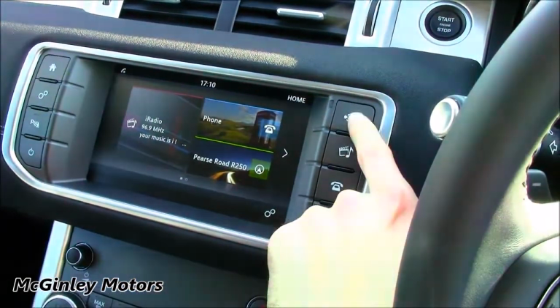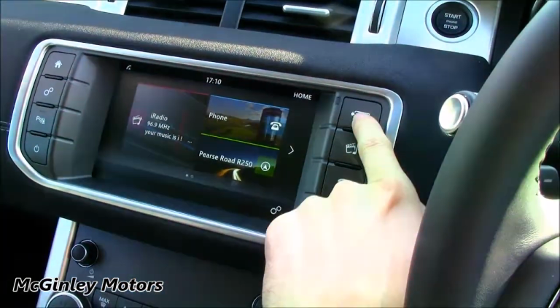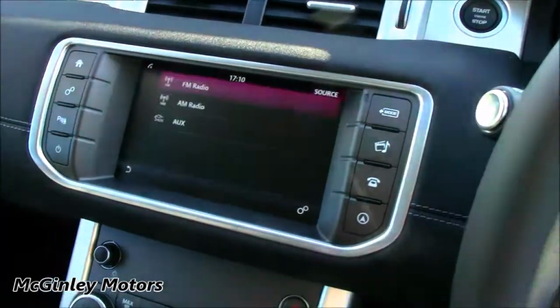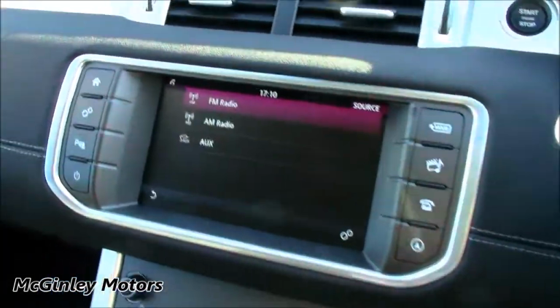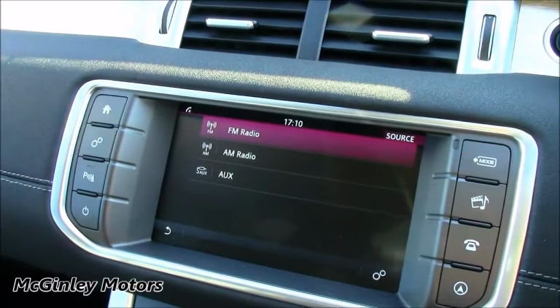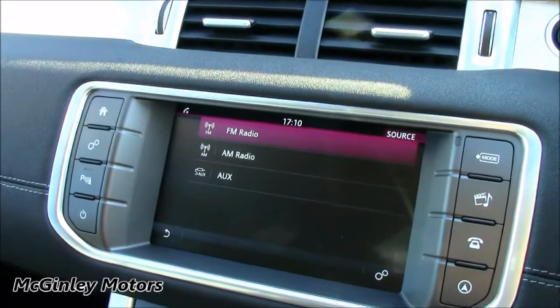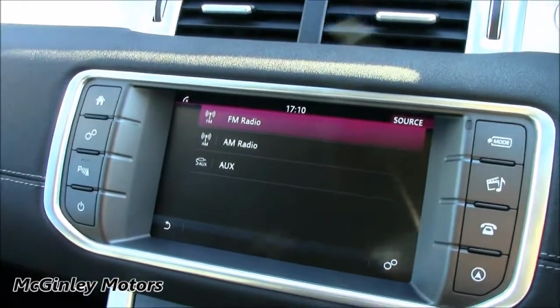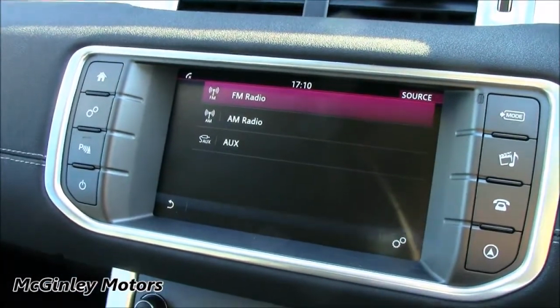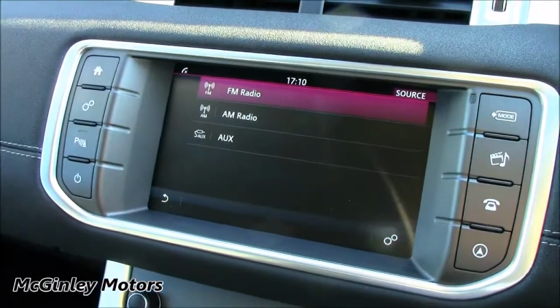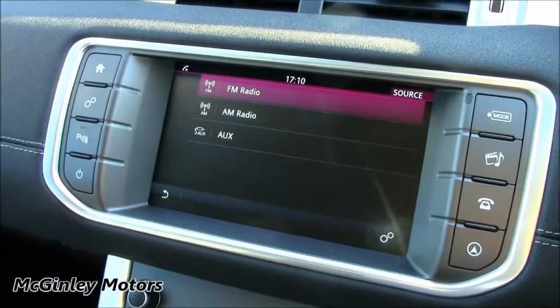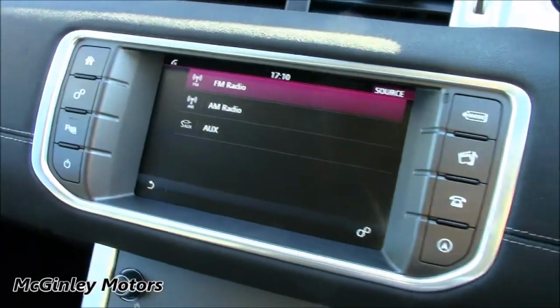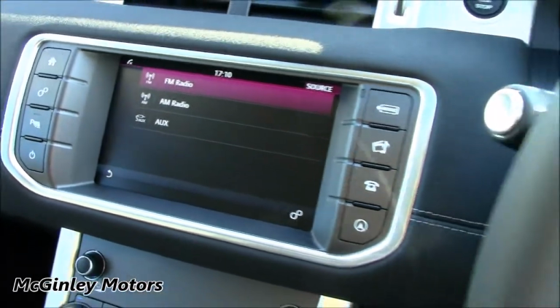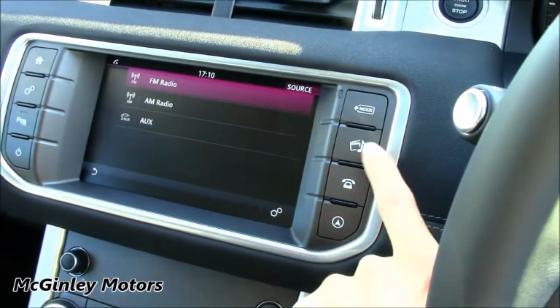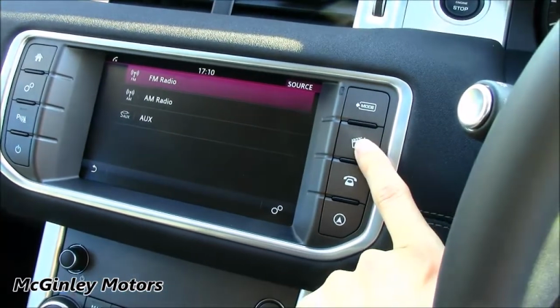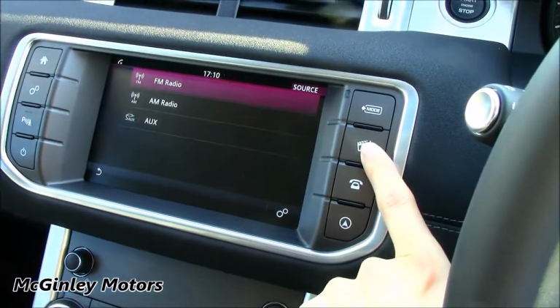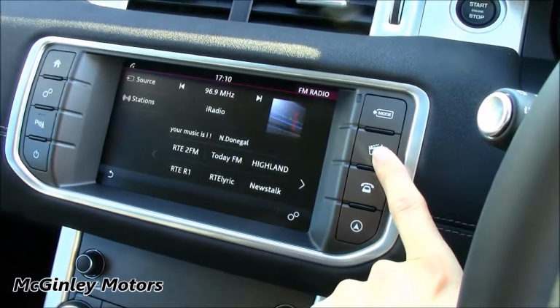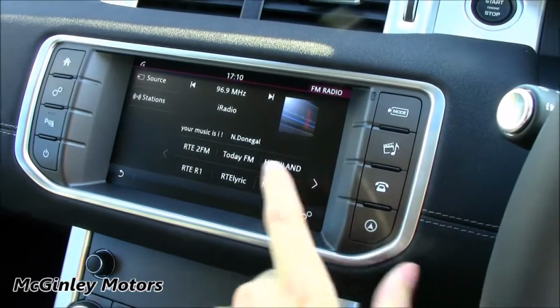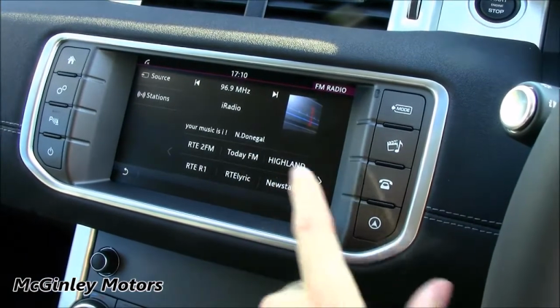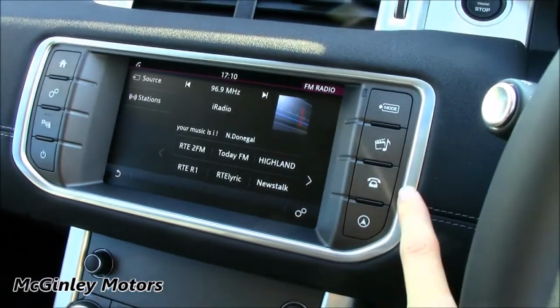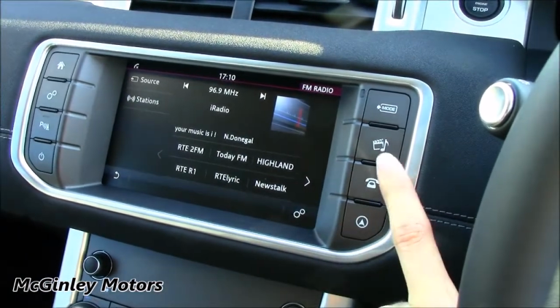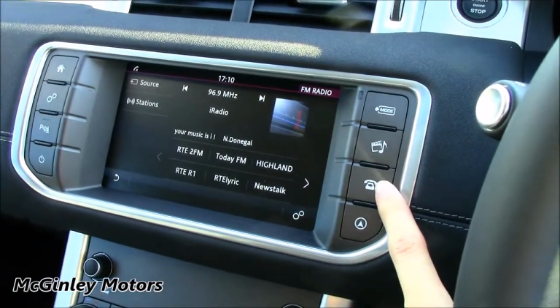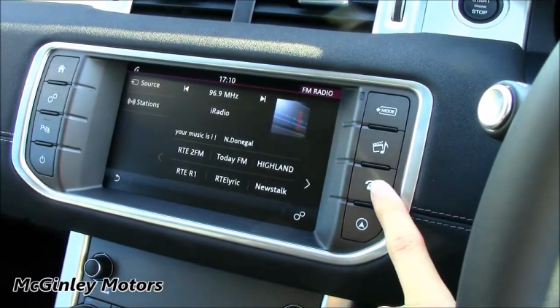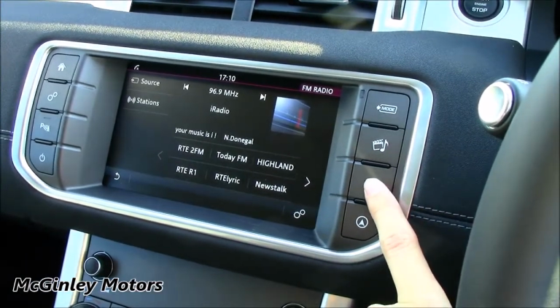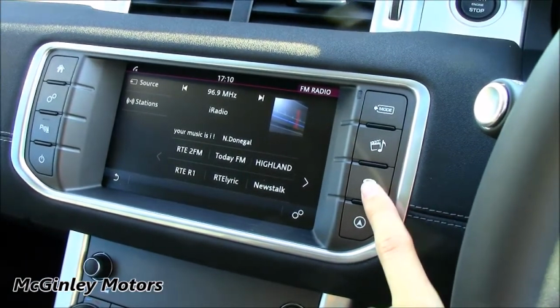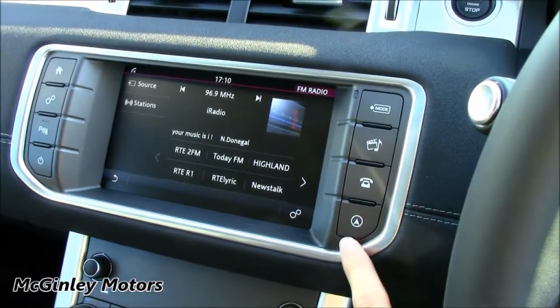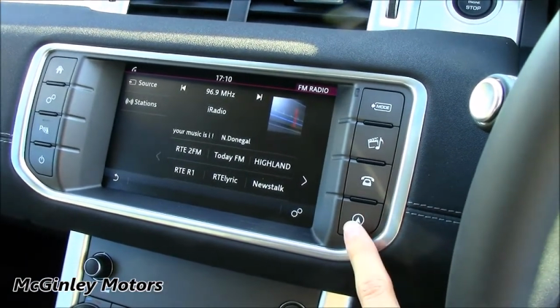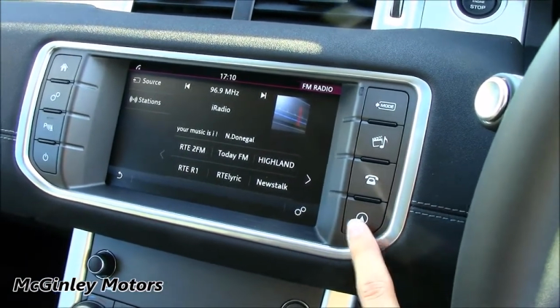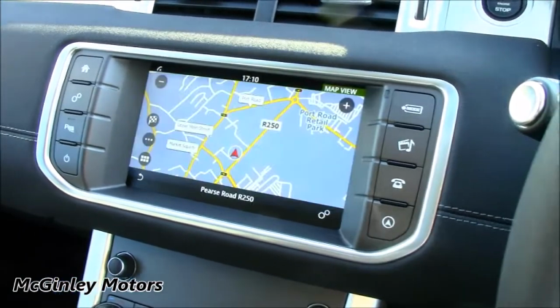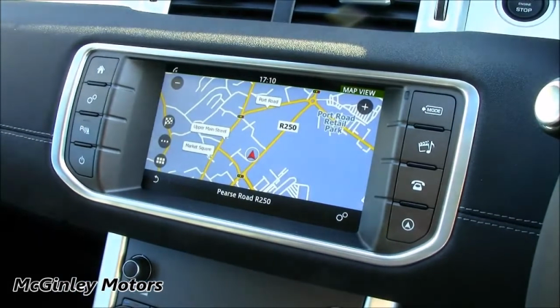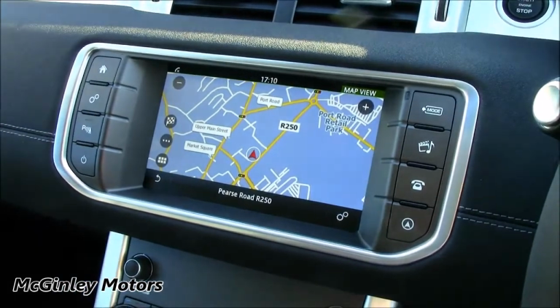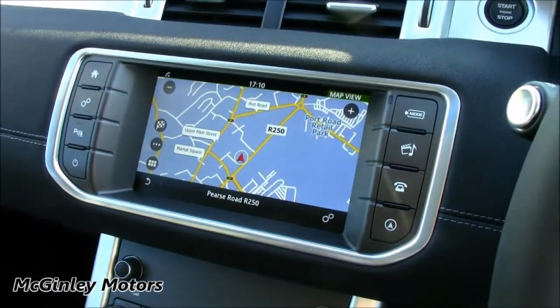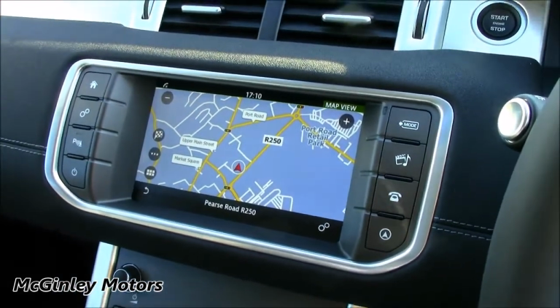If you click Mode, you've got your AM and FM frequencies to choose from, as well as your auxiliary jack. This button down here brings up your radio stations. You've also got your Bluetooth and mobile phone connection from here, and this button here brings up the satellite navigation.